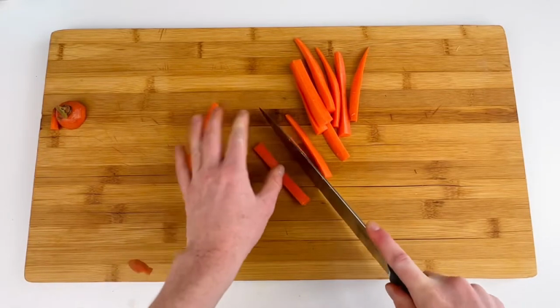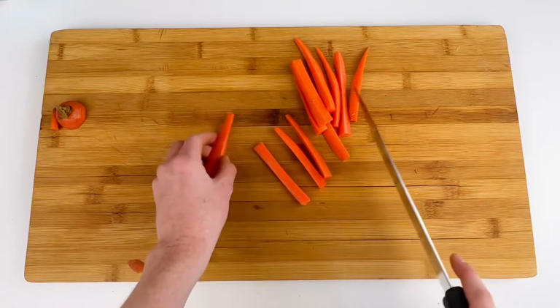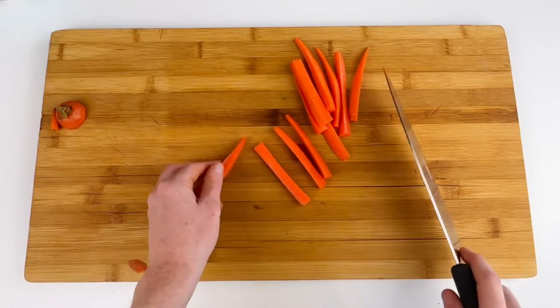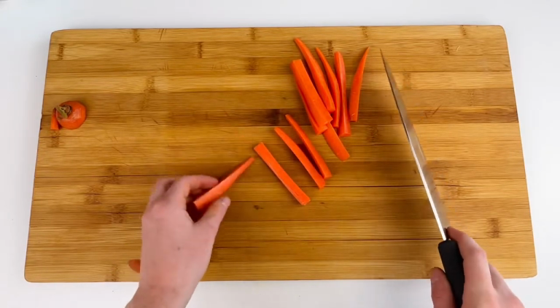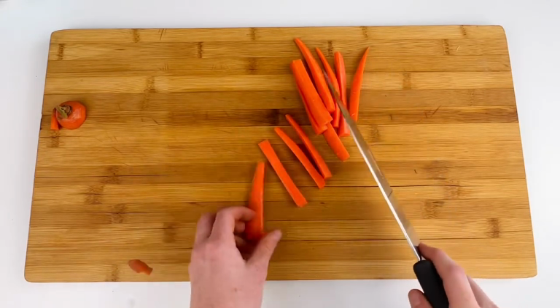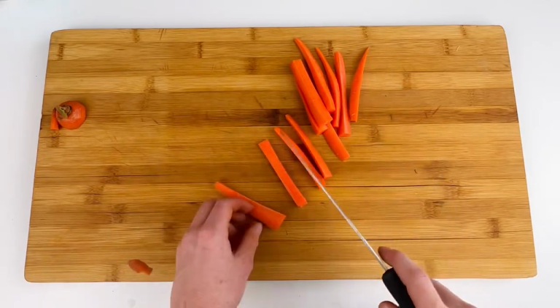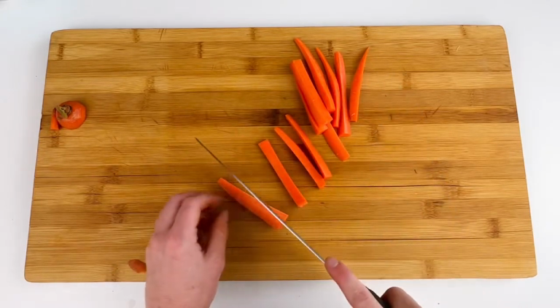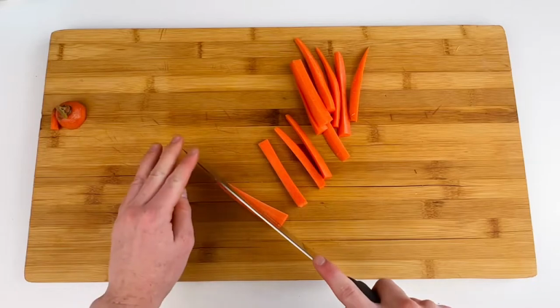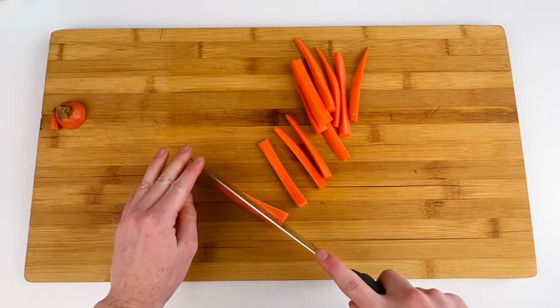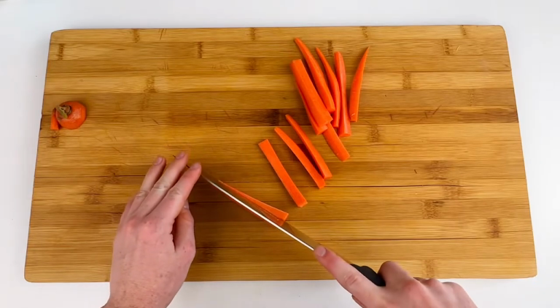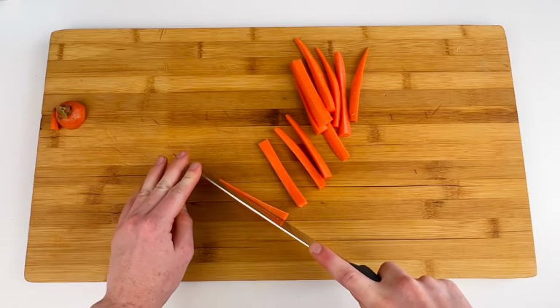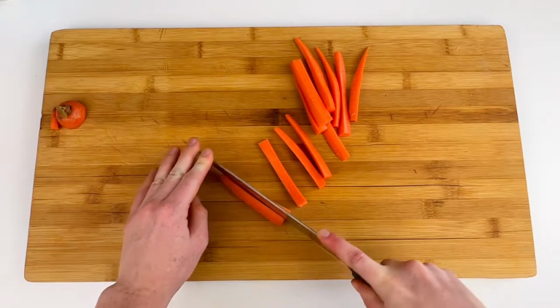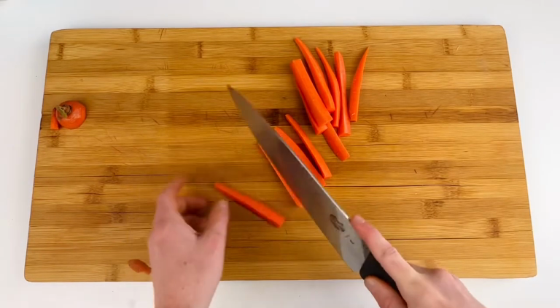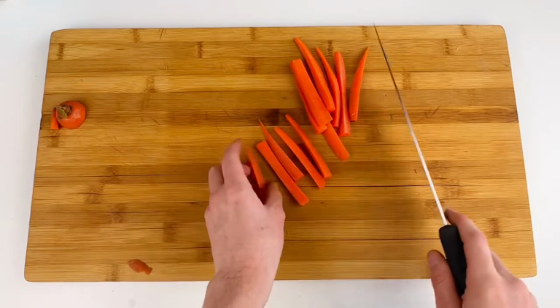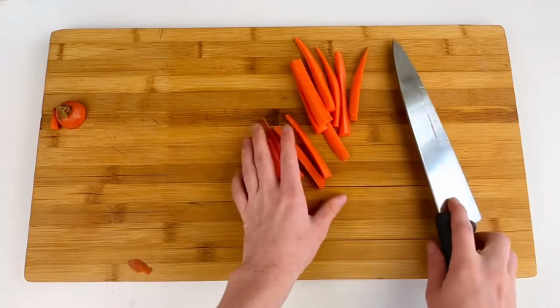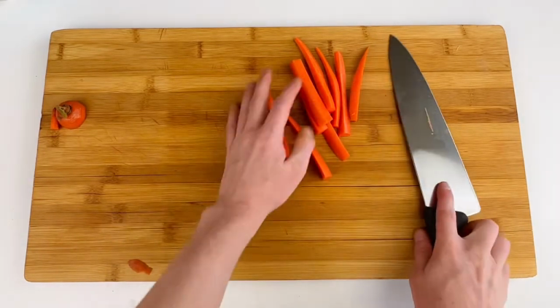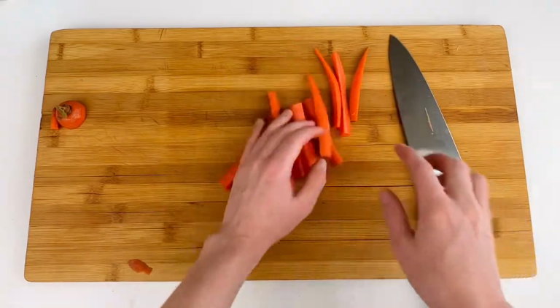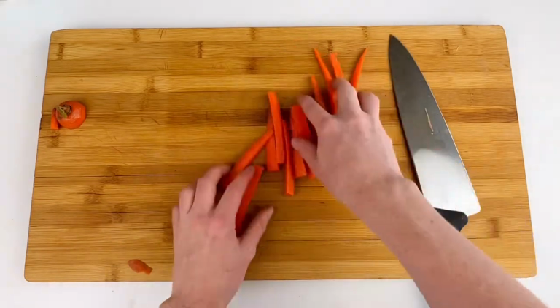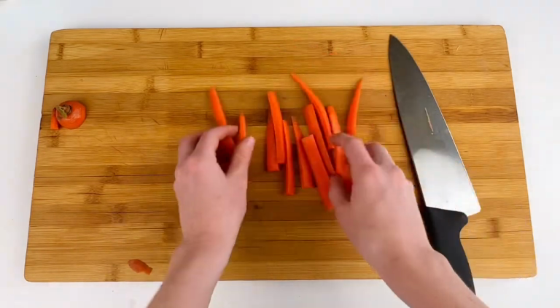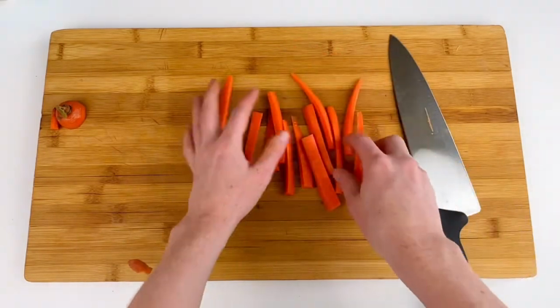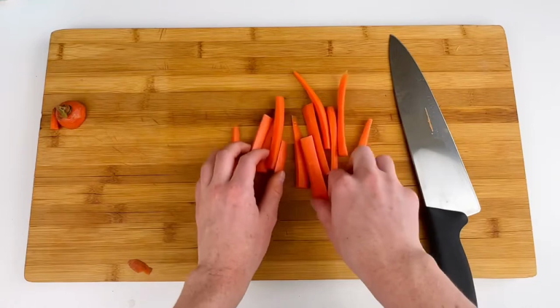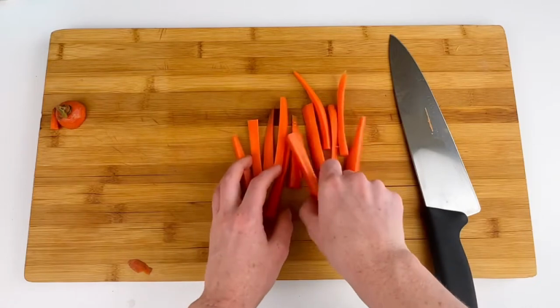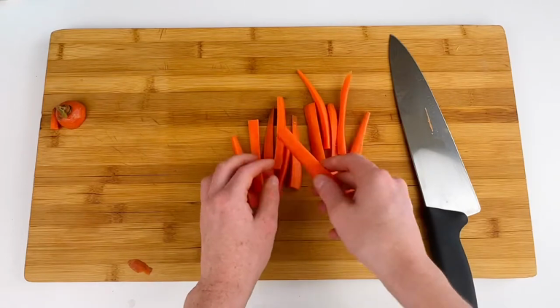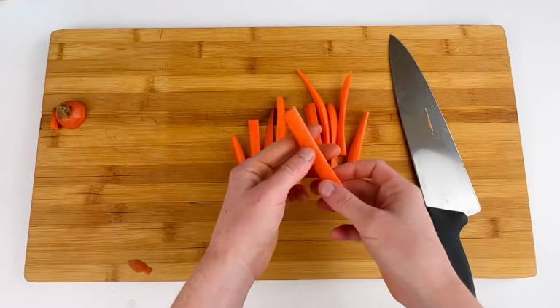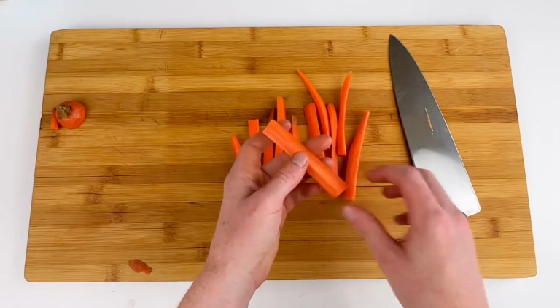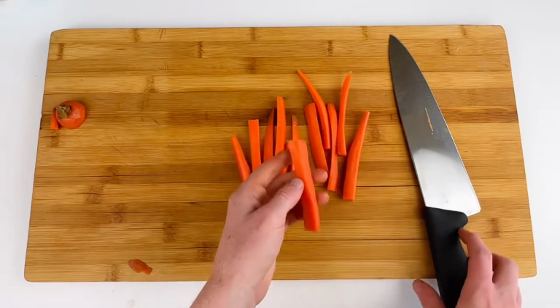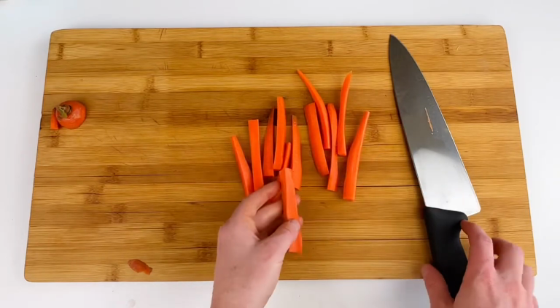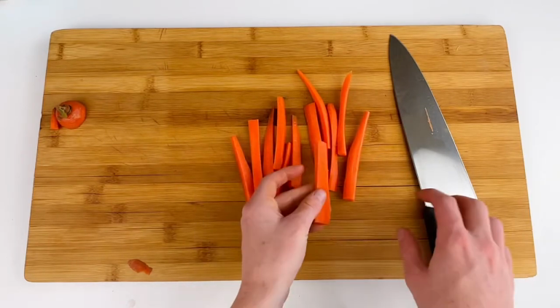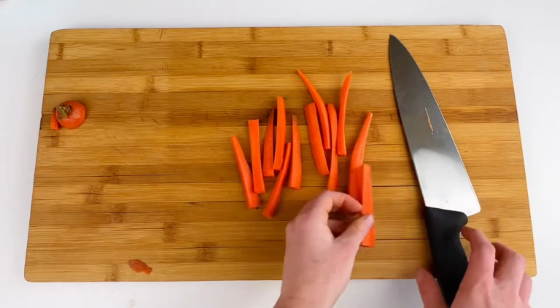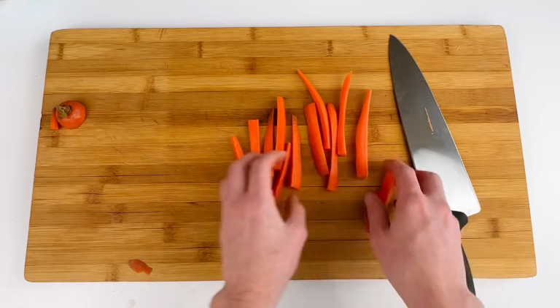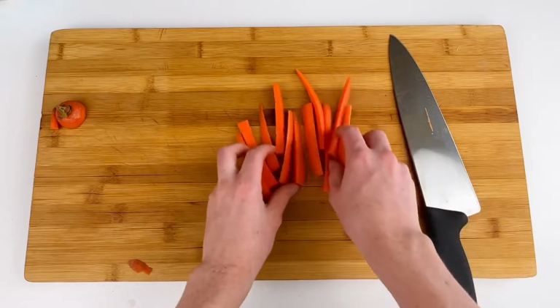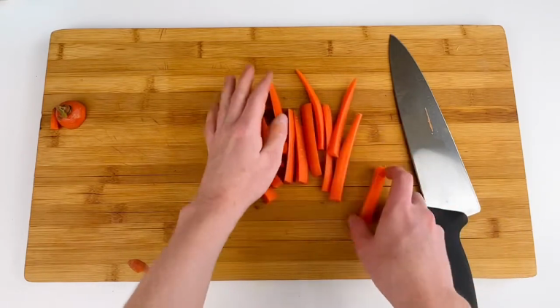And there you have some carrot sticks that are great for snacking for the kids. You can save them for later, put them in snack packs, or even blanch them and freeze them if you really want to get ahead.